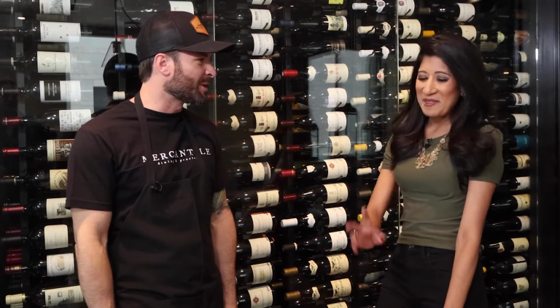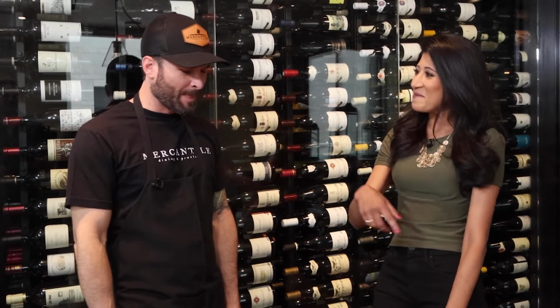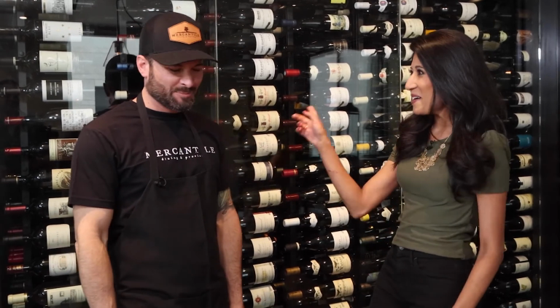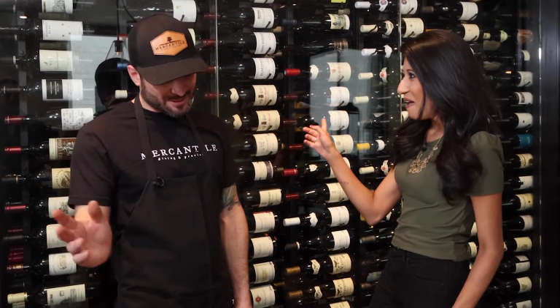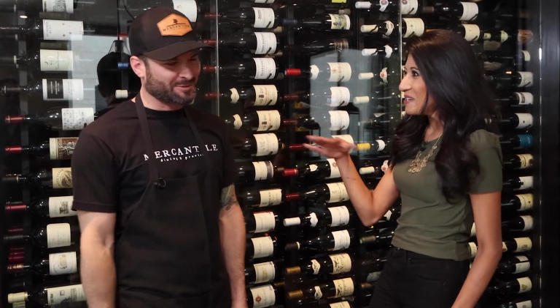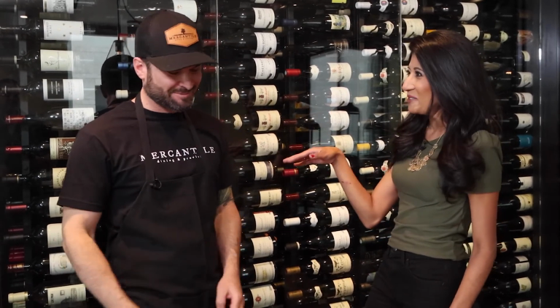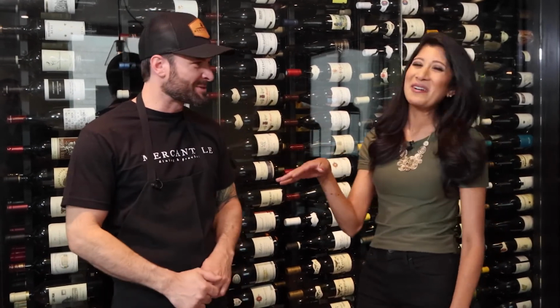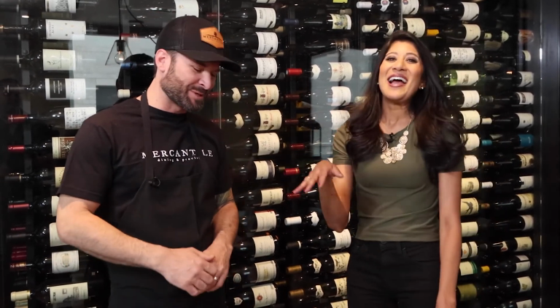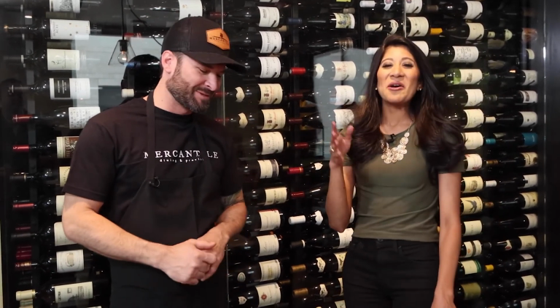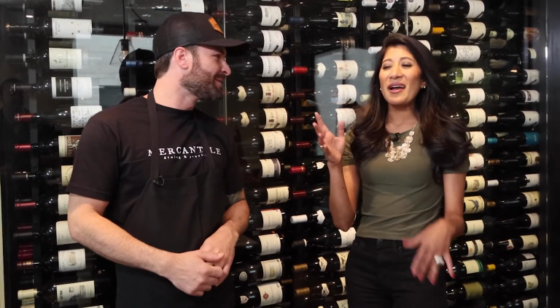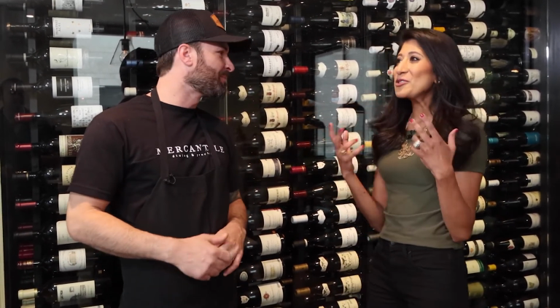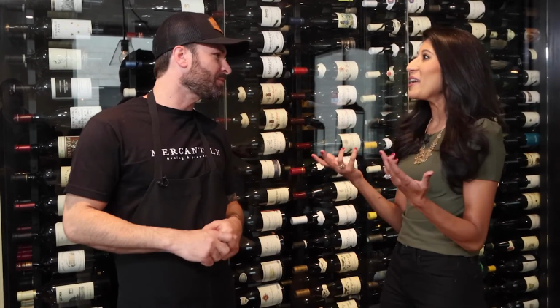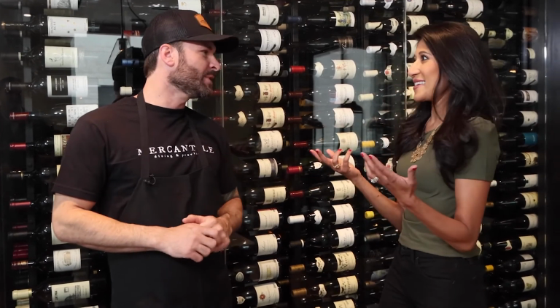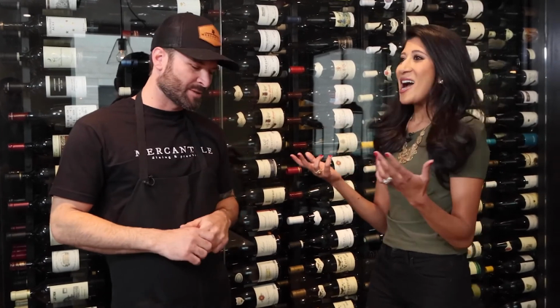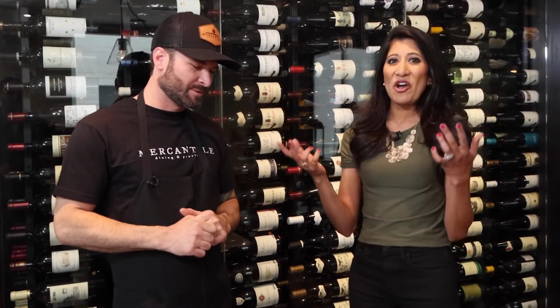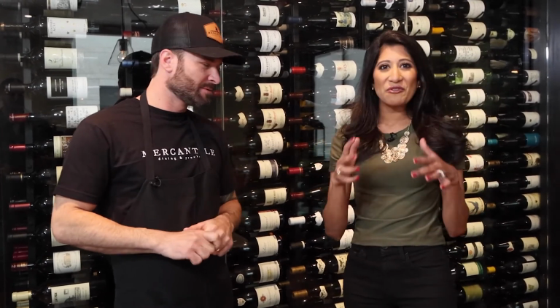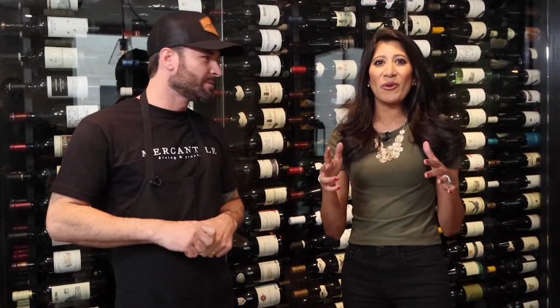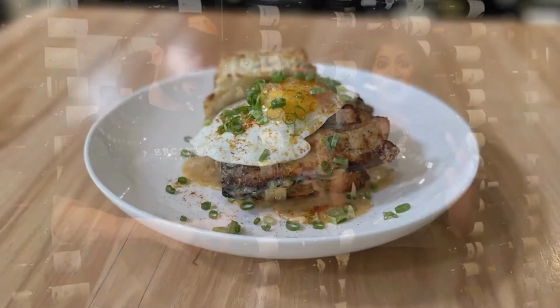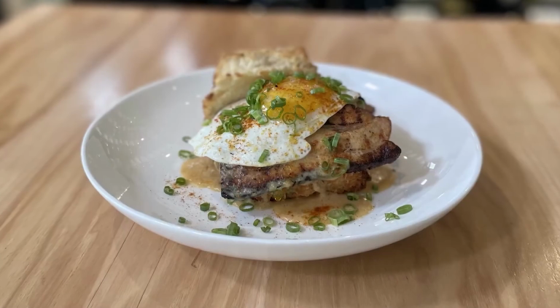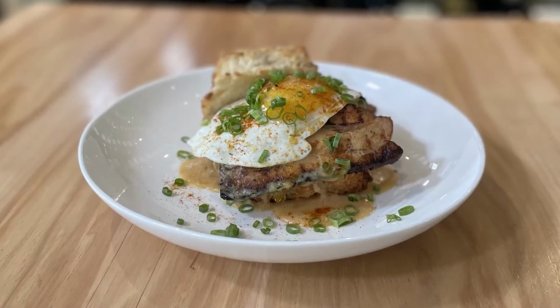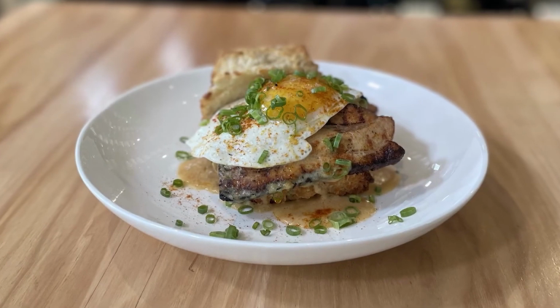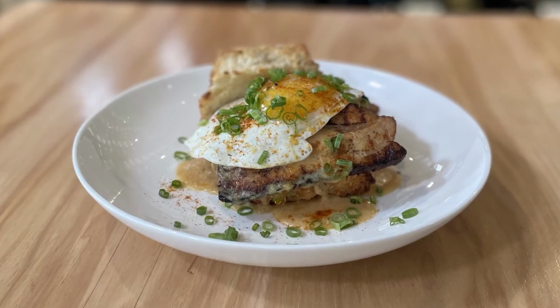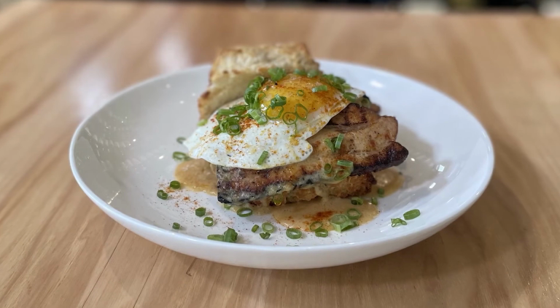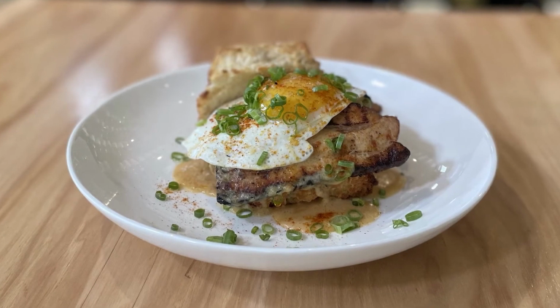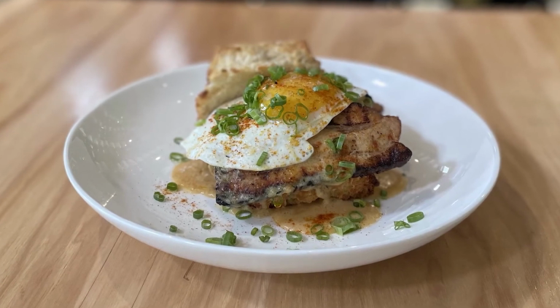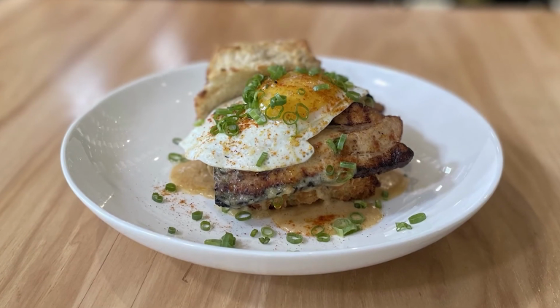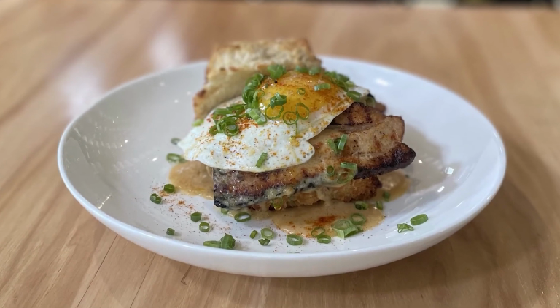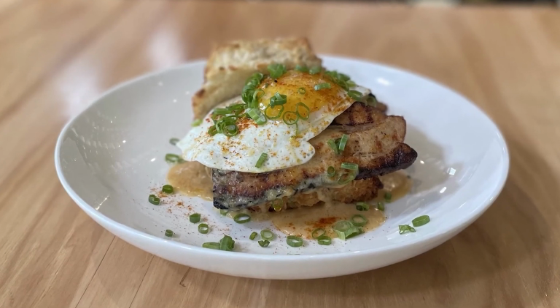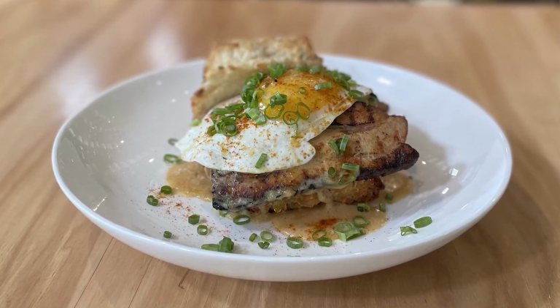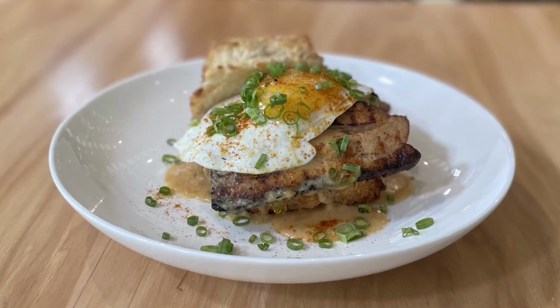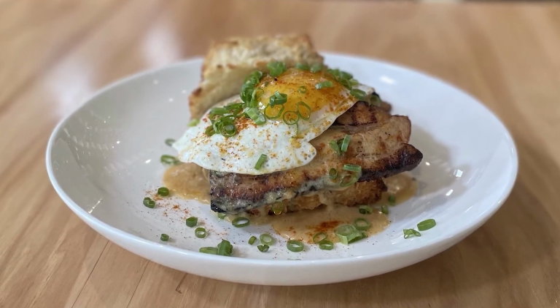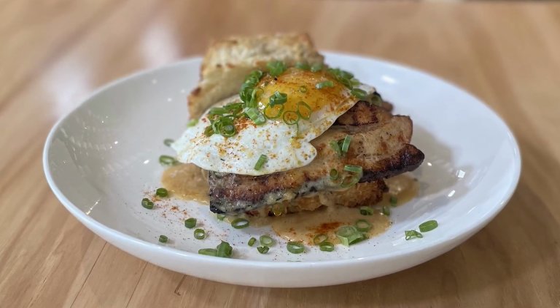Pair it with coffee, pair it with a cocktail — it's going to go well no matter what. We're kind of approaching tailgate season, into the fall, where a lot of you are going to fire up those grills outside football stadiums. Why not throw some pork belly on there, right? Yes, I agree.